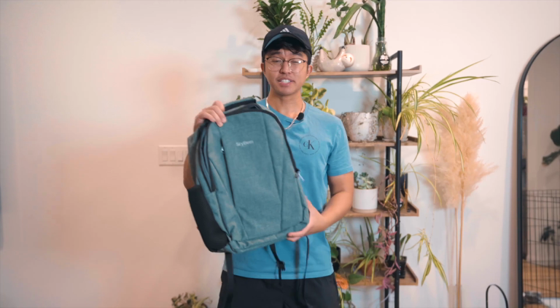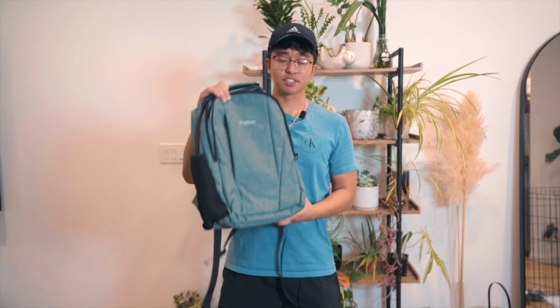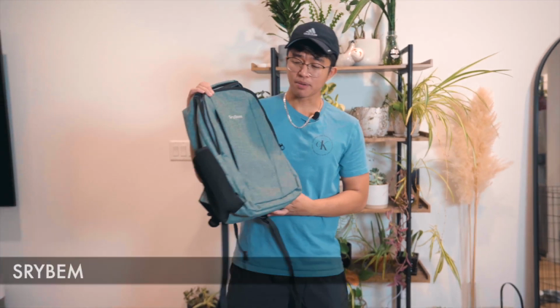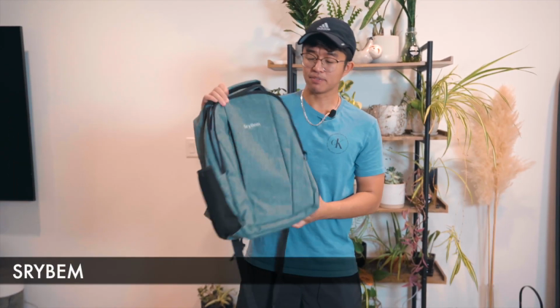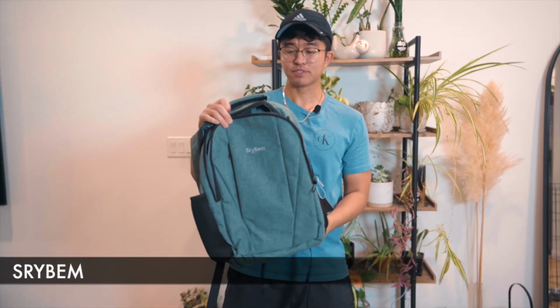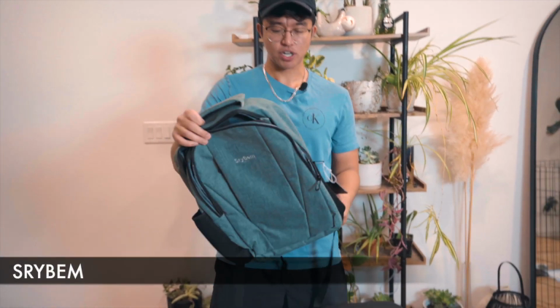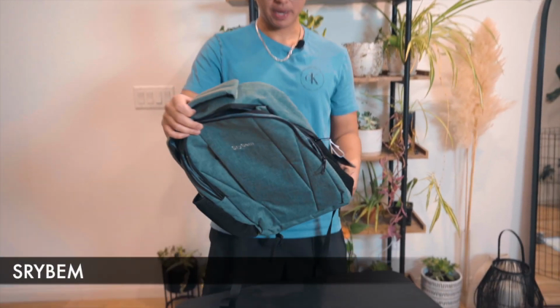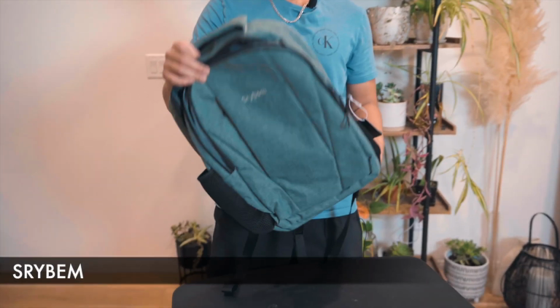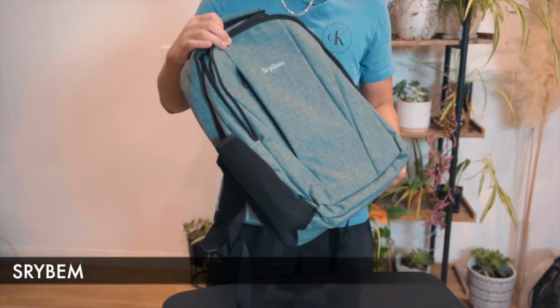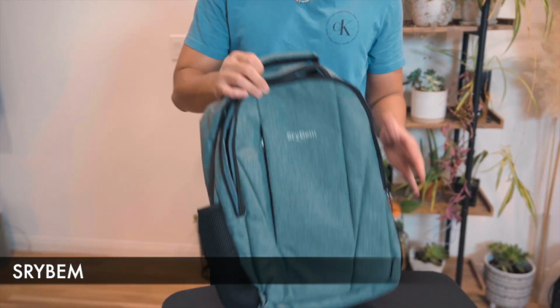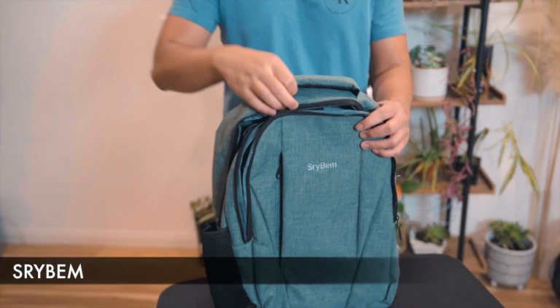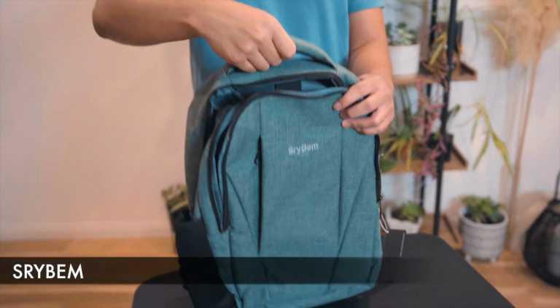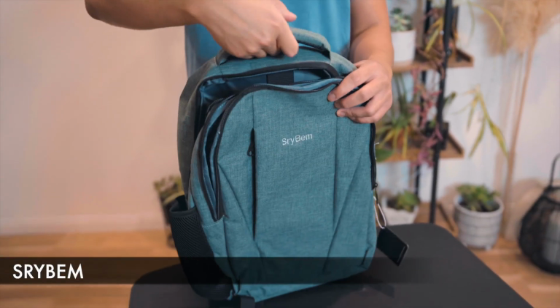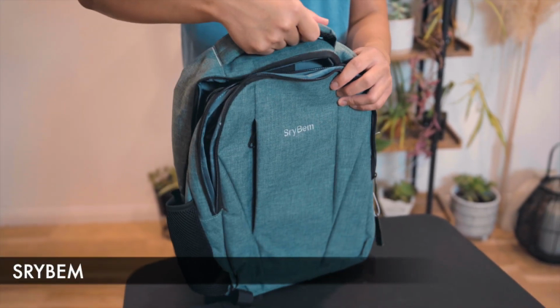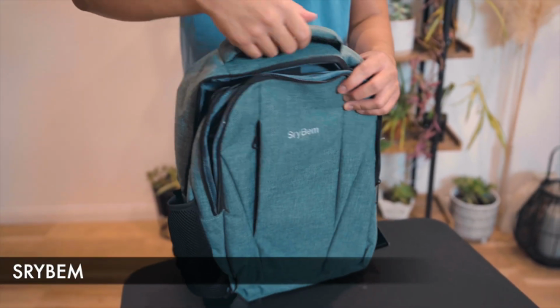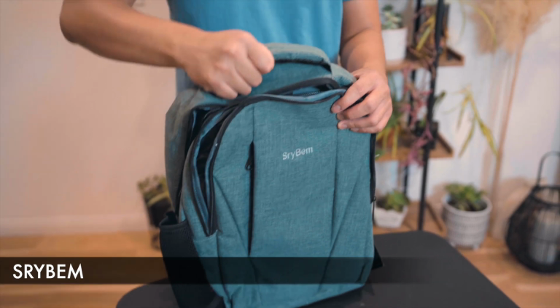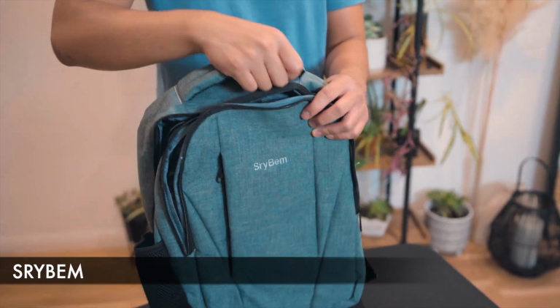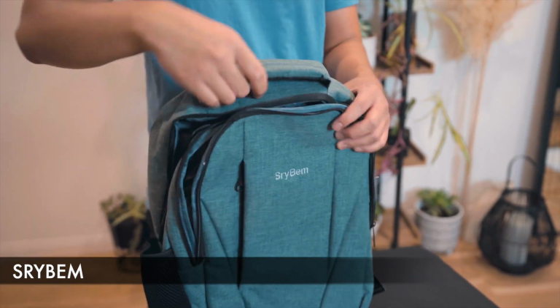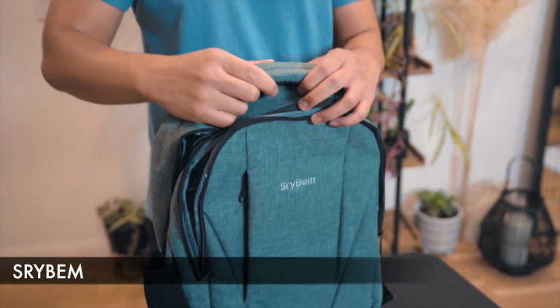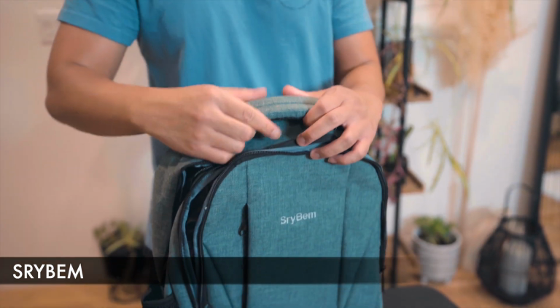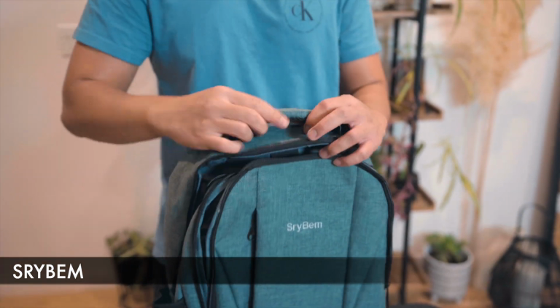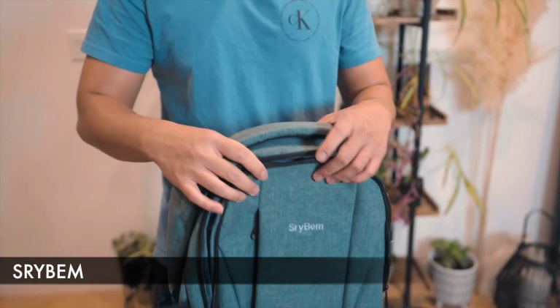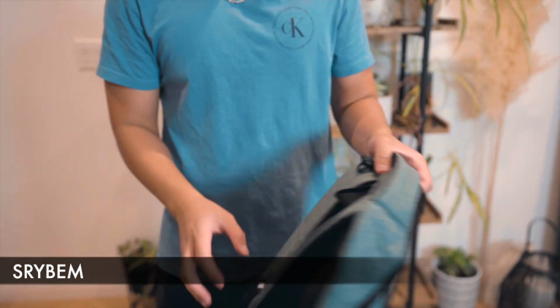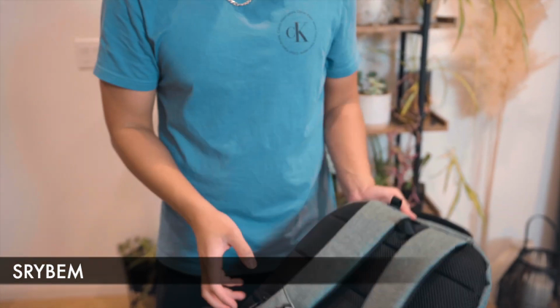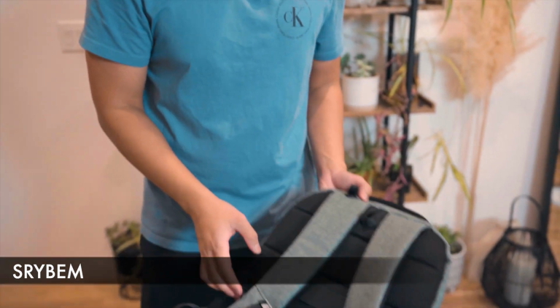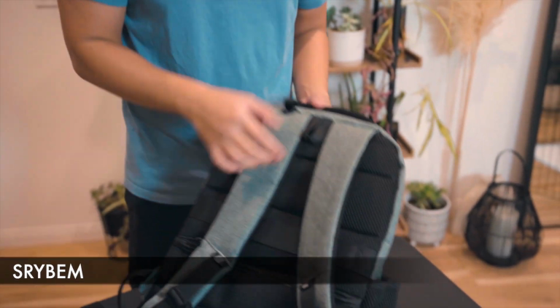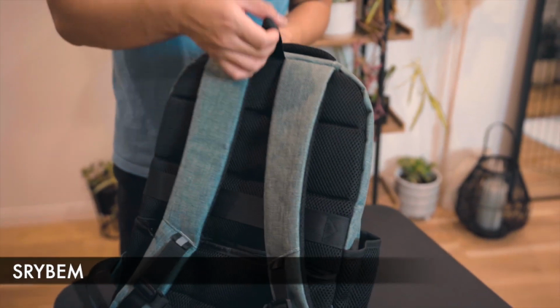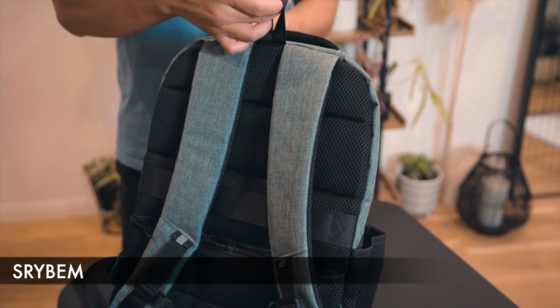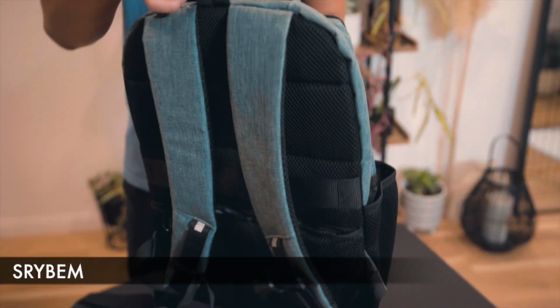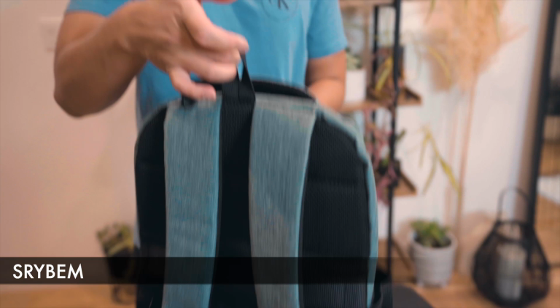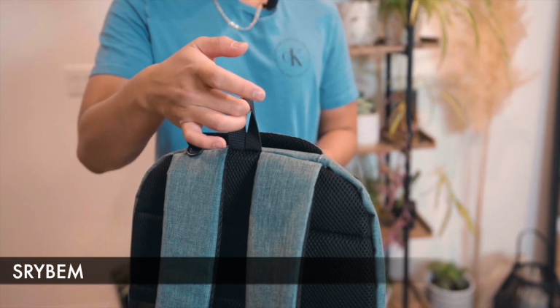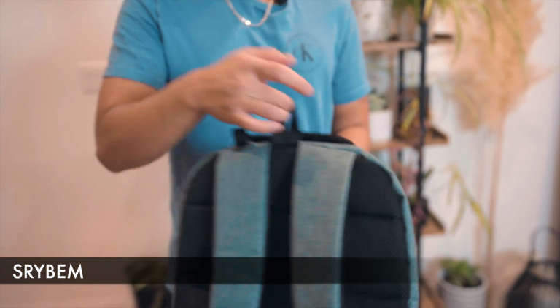This is the Srybeam laptop travel bag. We have a nice padded handle up top — it feels quite stiff actually. You also have this portion here in case you want to hang it anywhere.